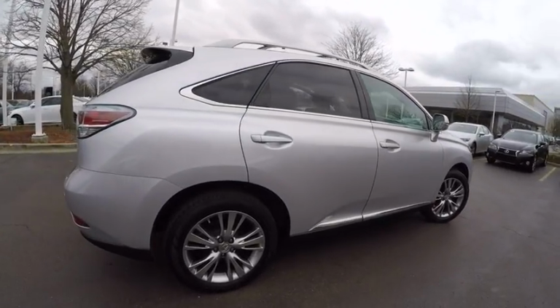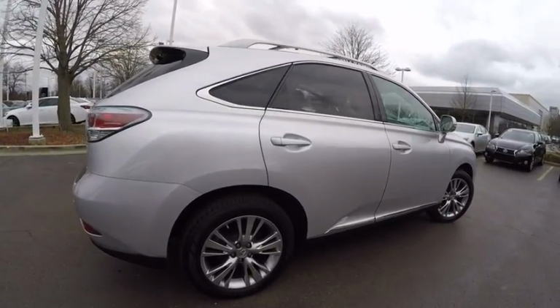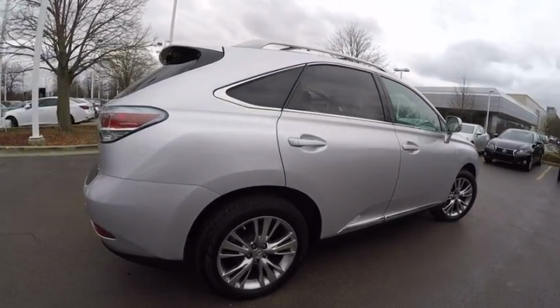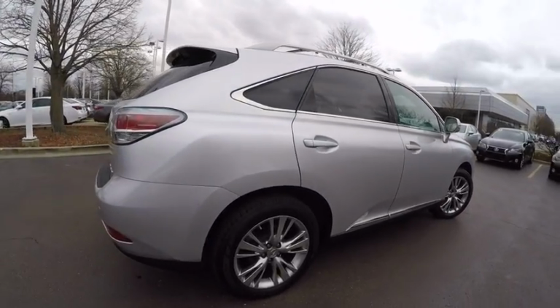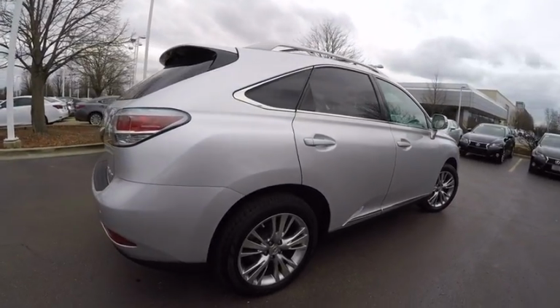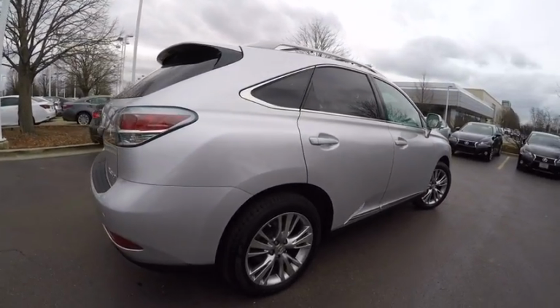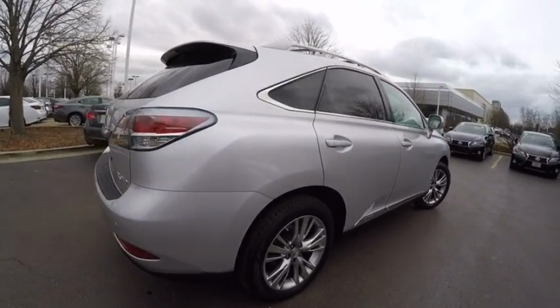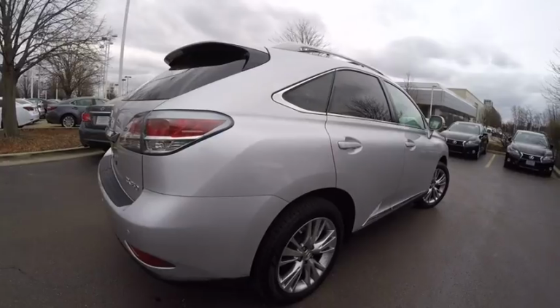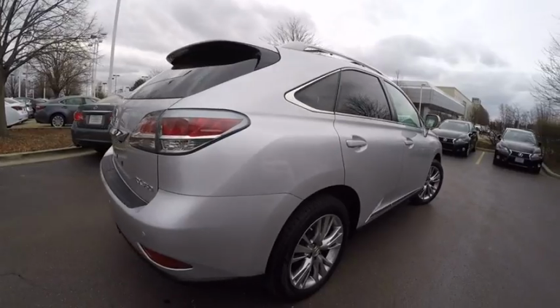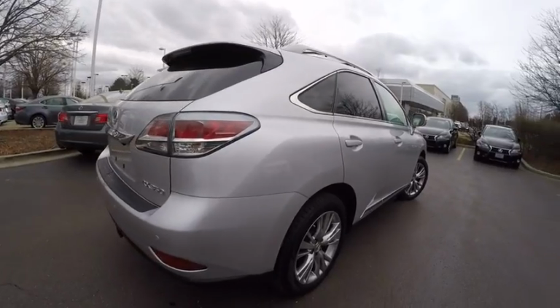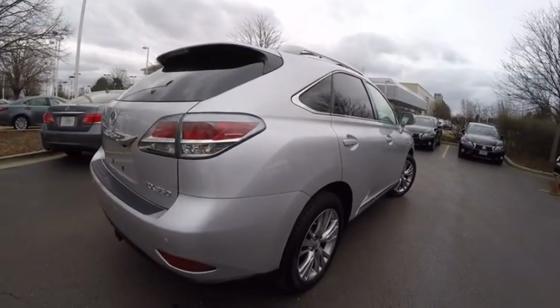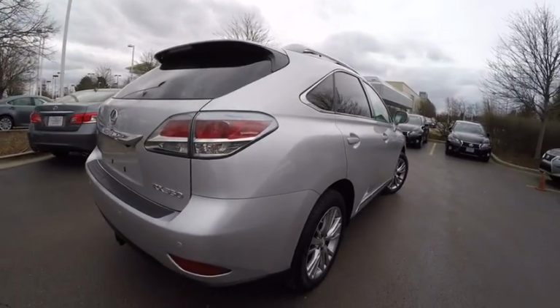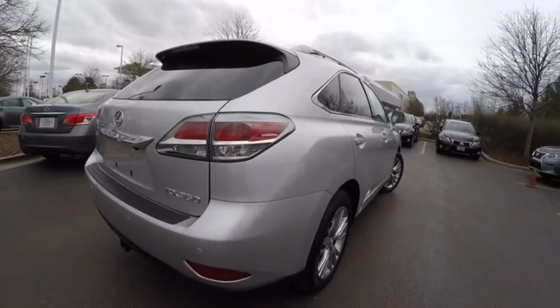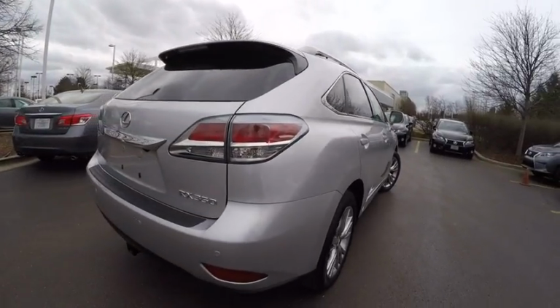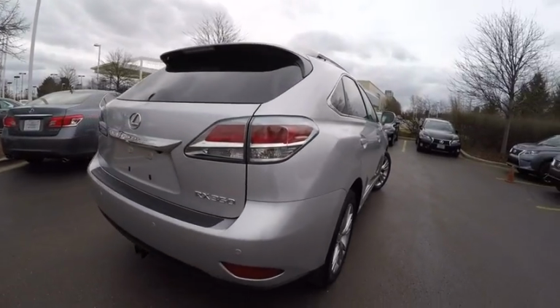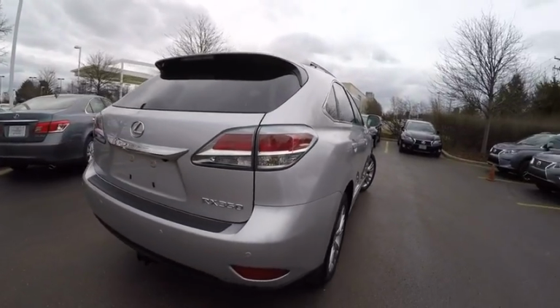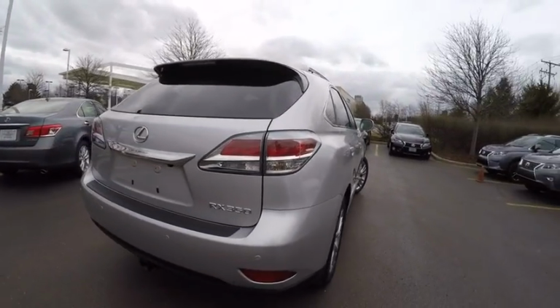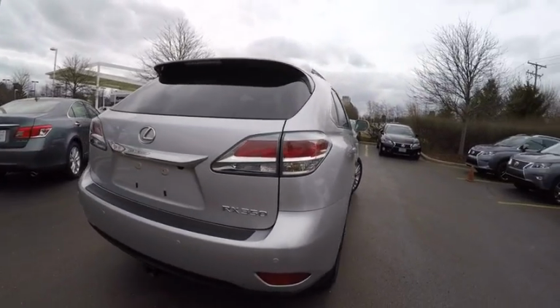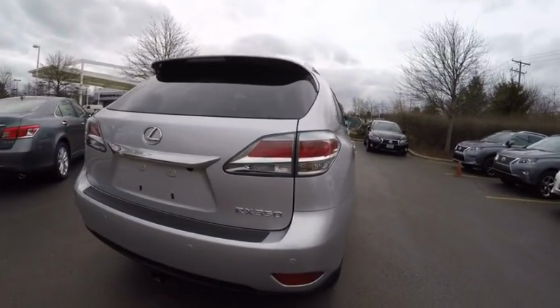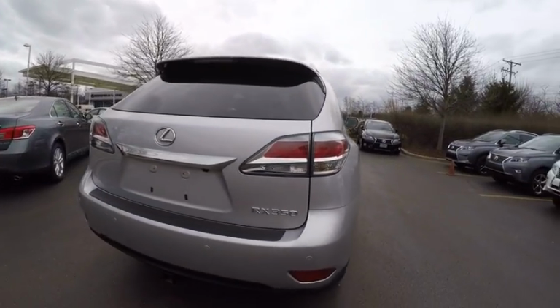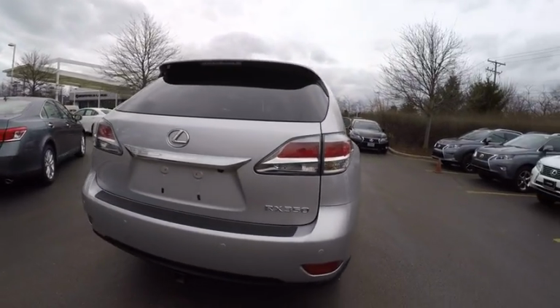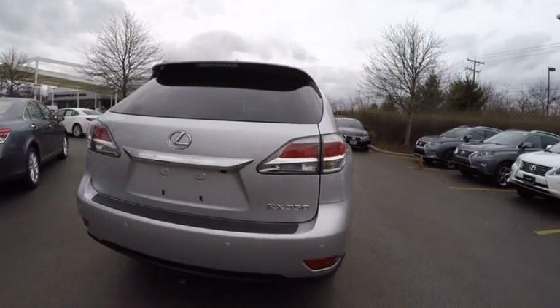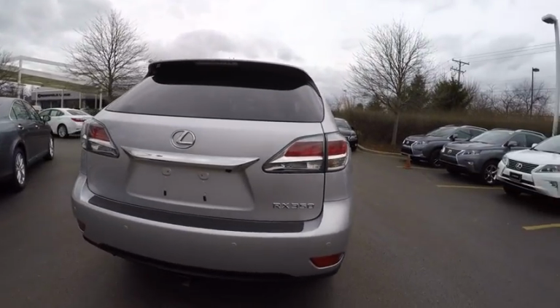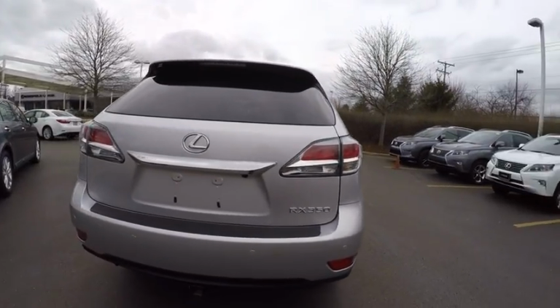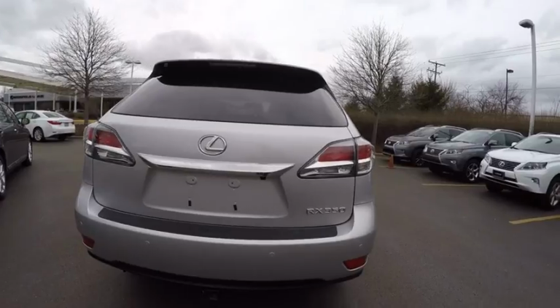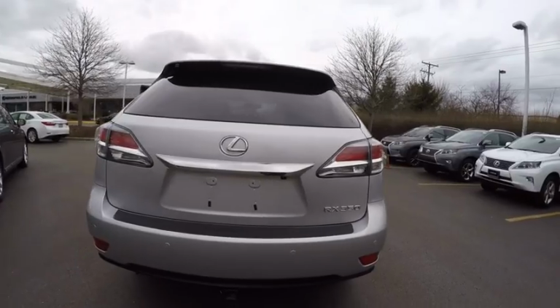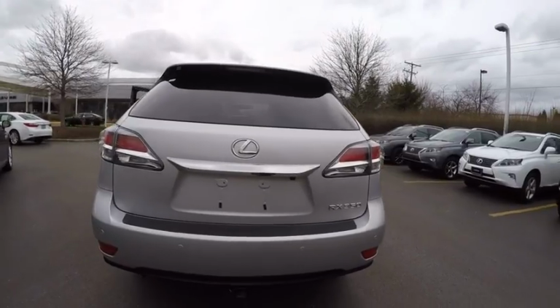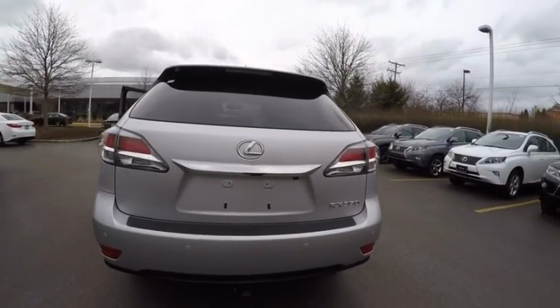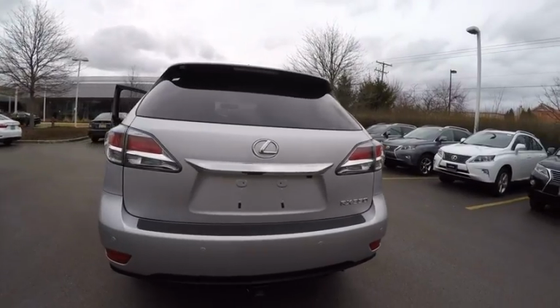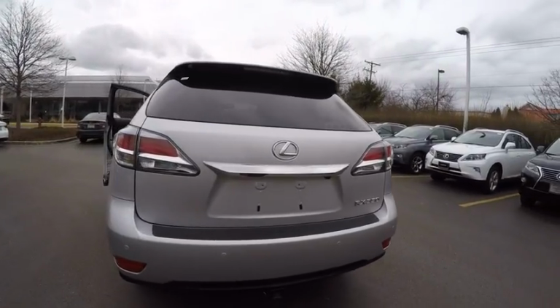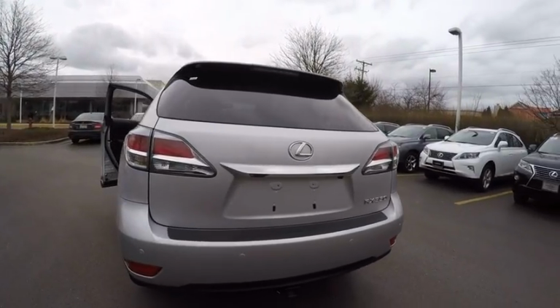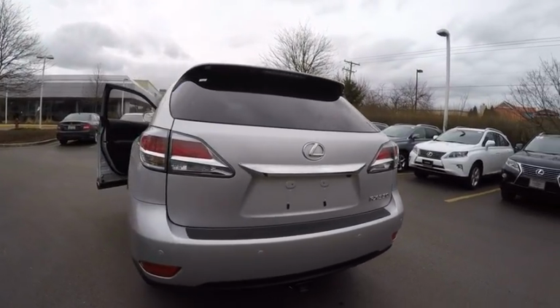Traction control, power steering, cruise control, trip computer, child safety locks, clock, compass, trip odometer, power brakes, fog lights.